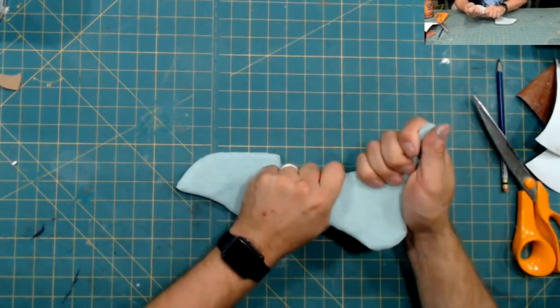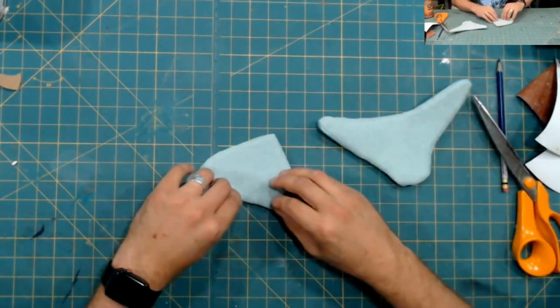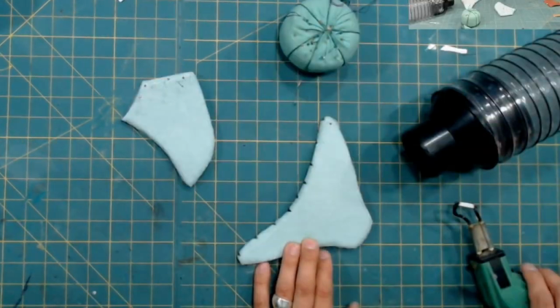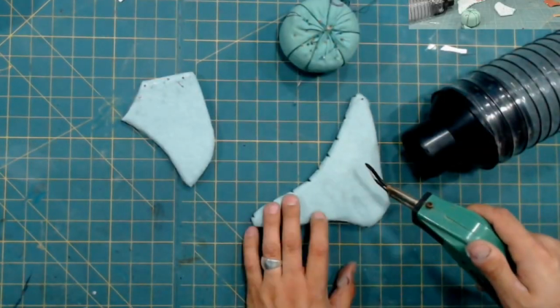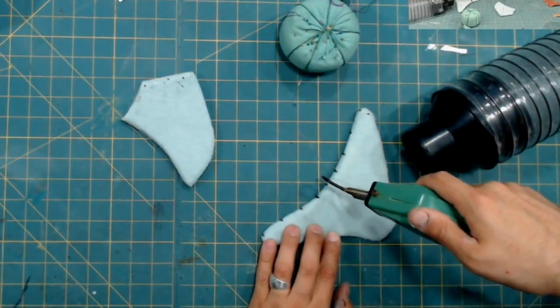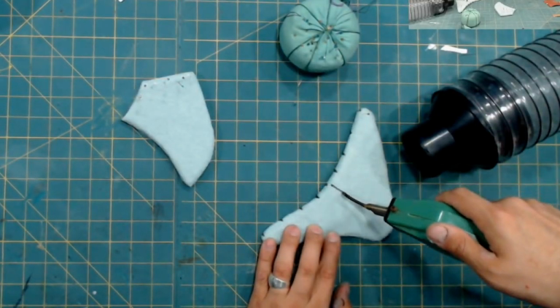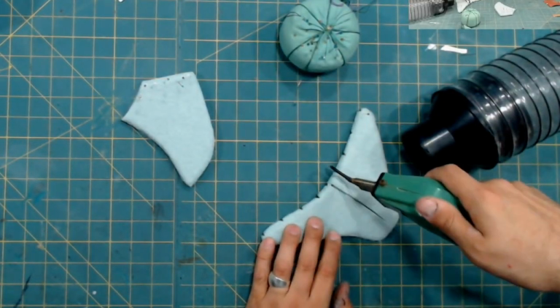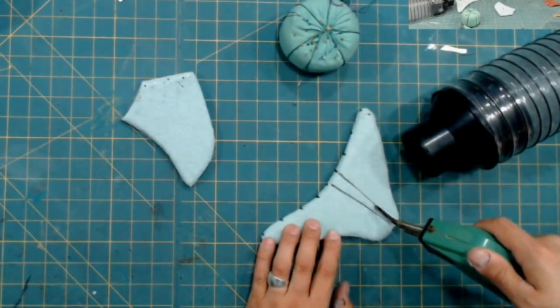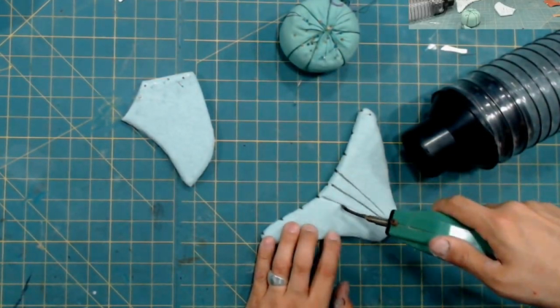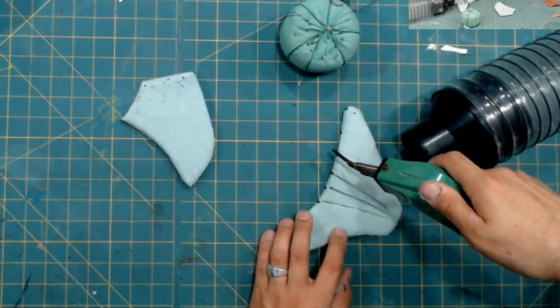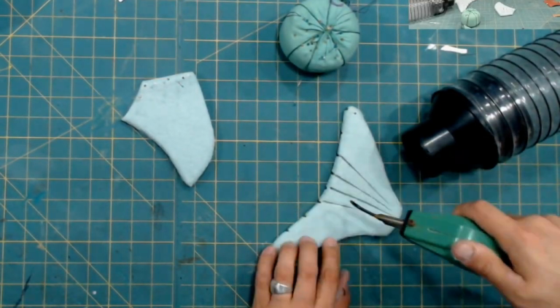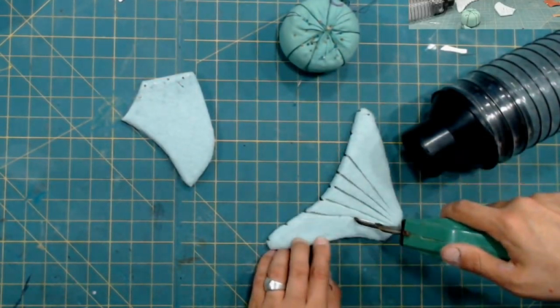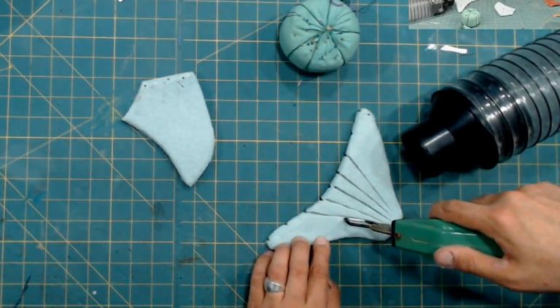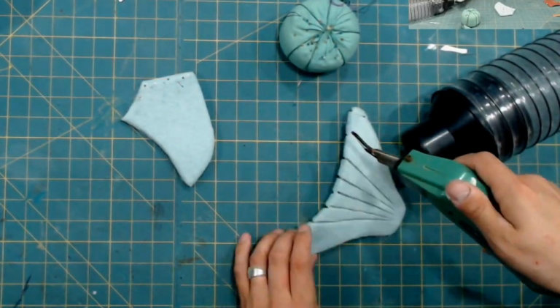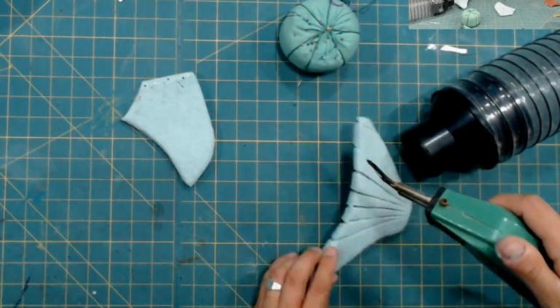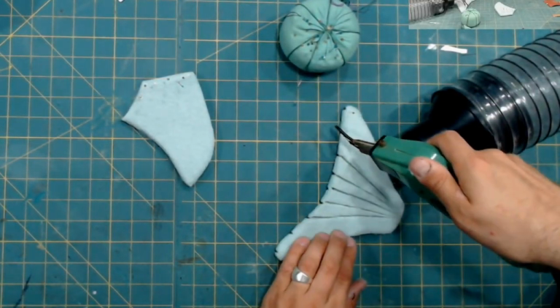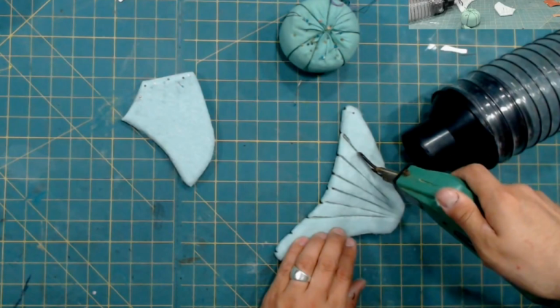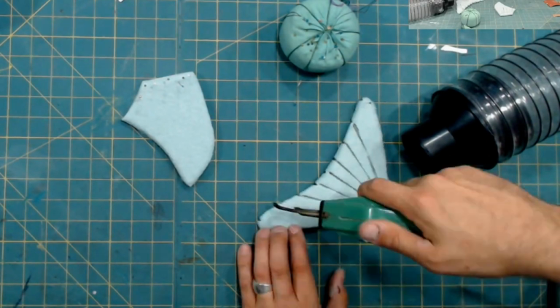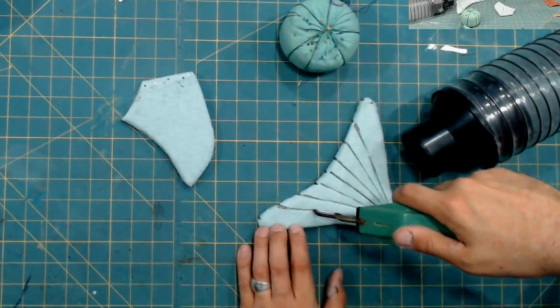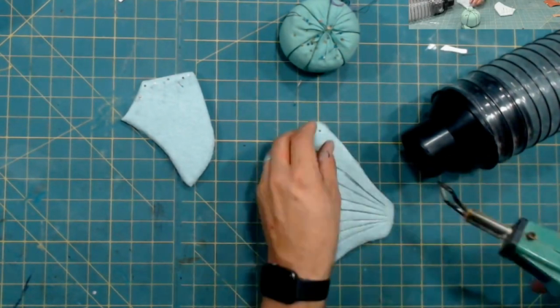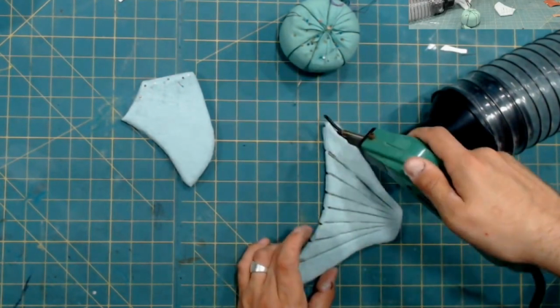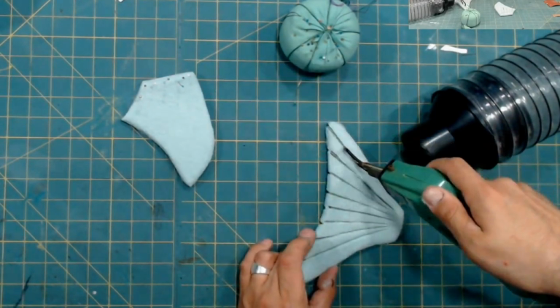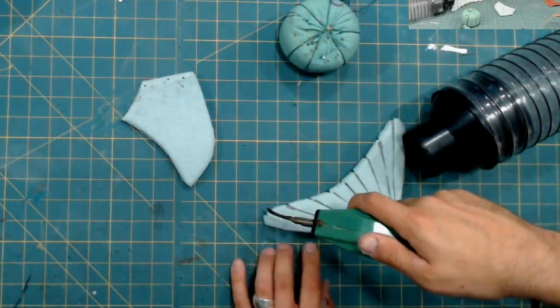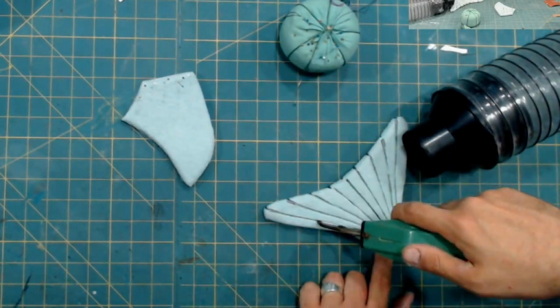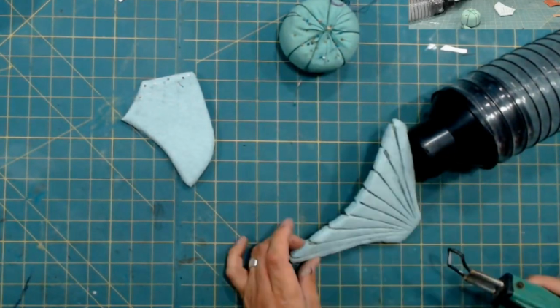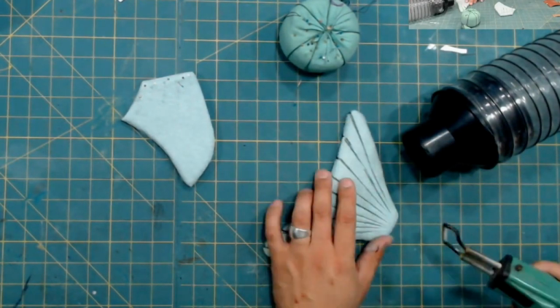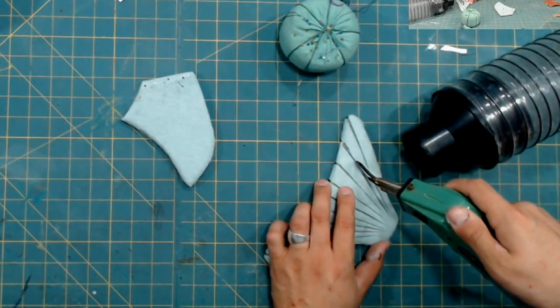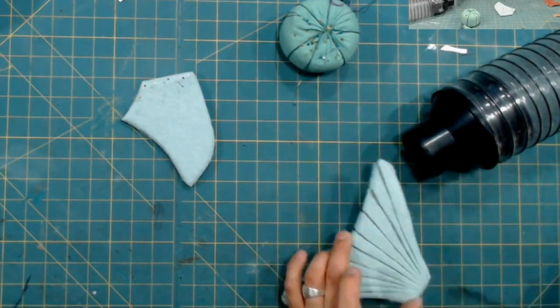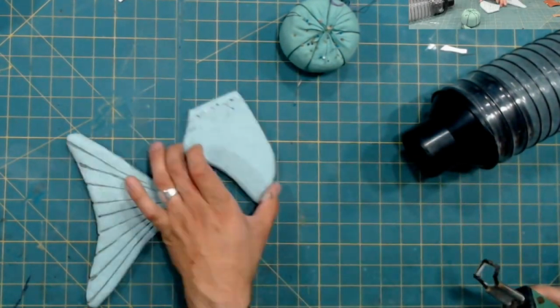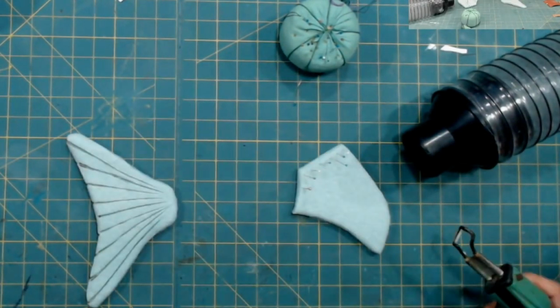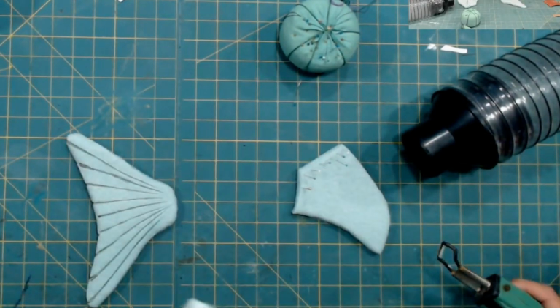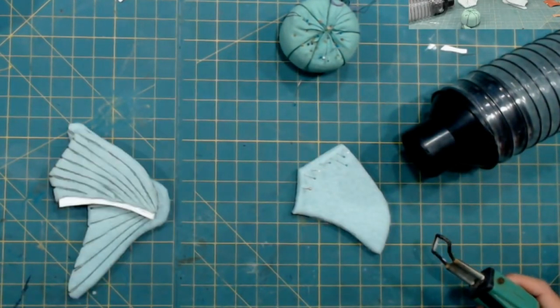To add some of the details onto the fins, I used a hot knife to kind of melt the fleece. I'm really happy with how this turned out. Make sure you do this in a well-ventilated area, though — it does create fumes.